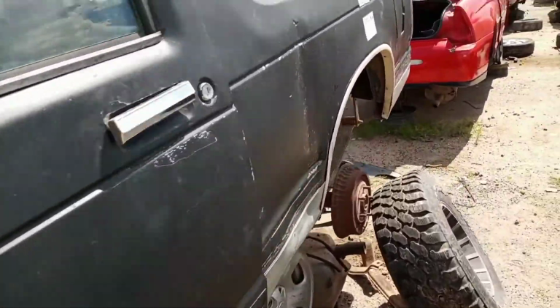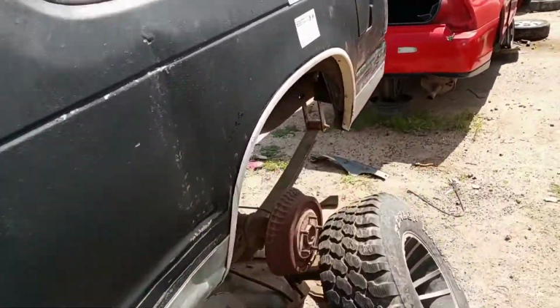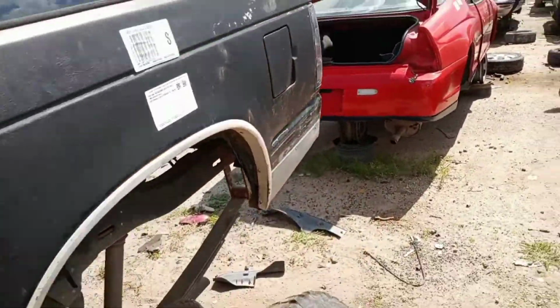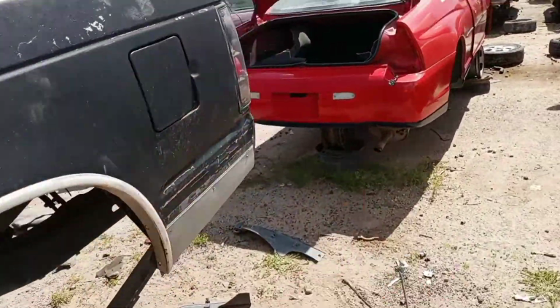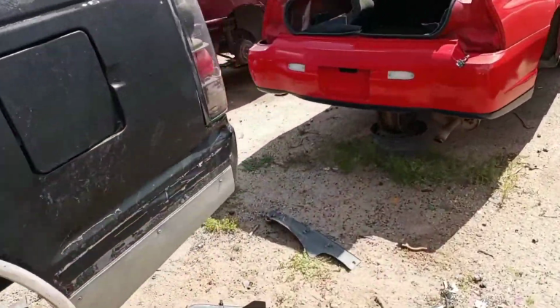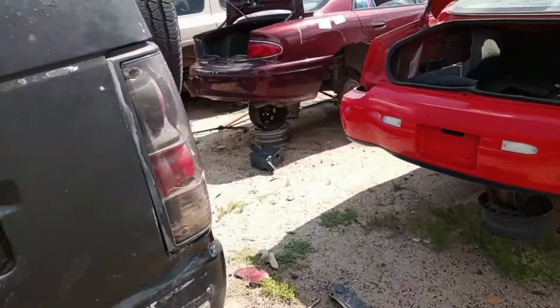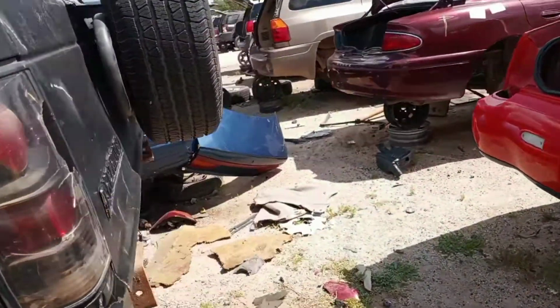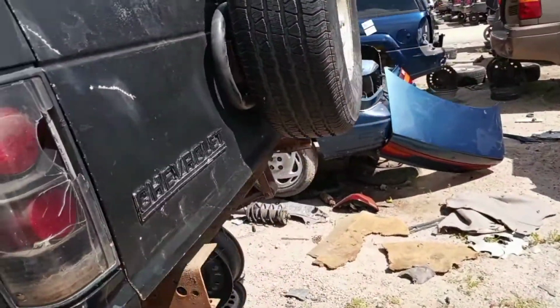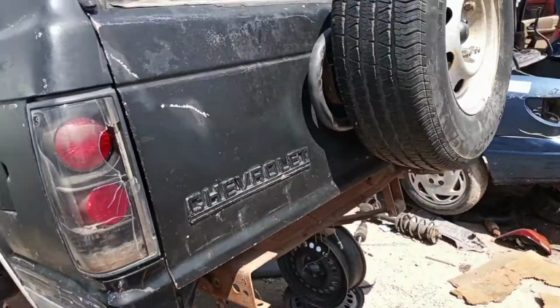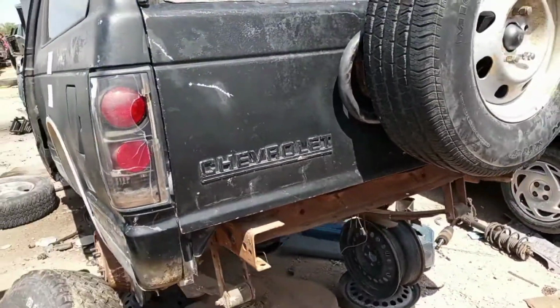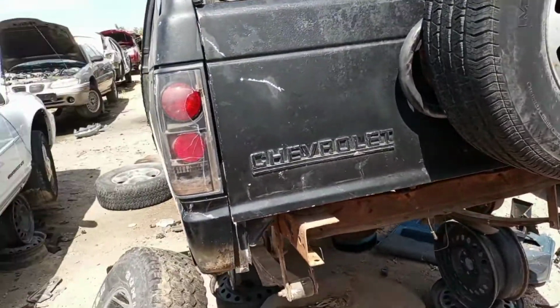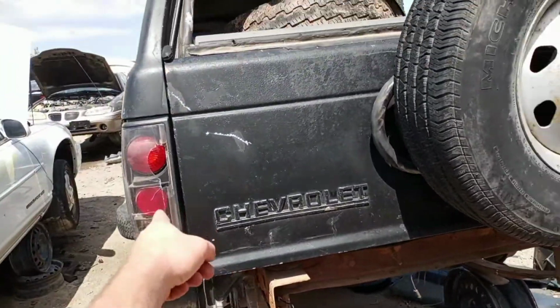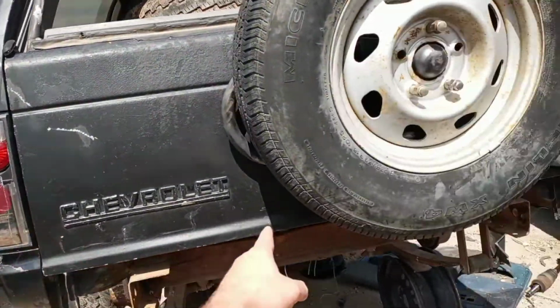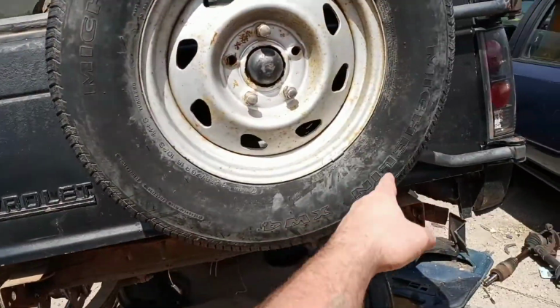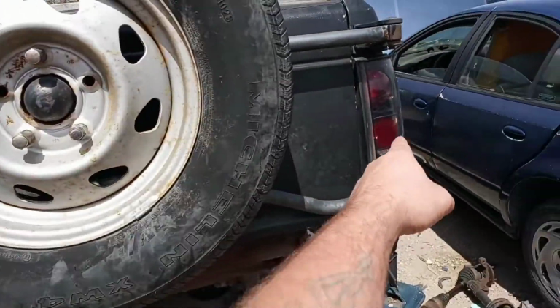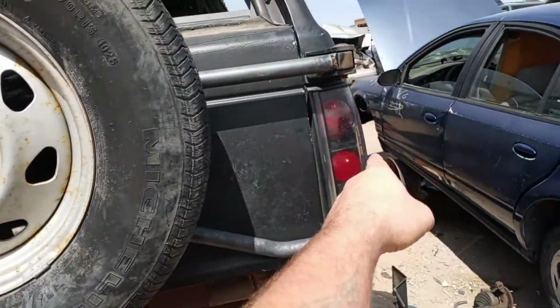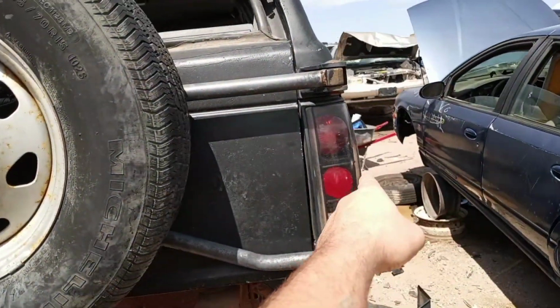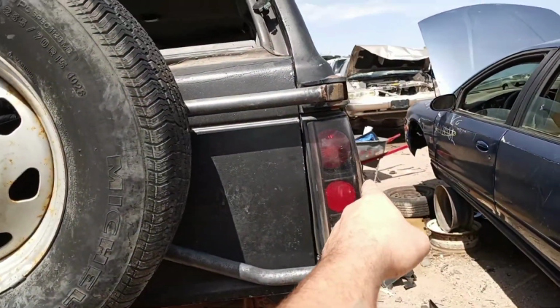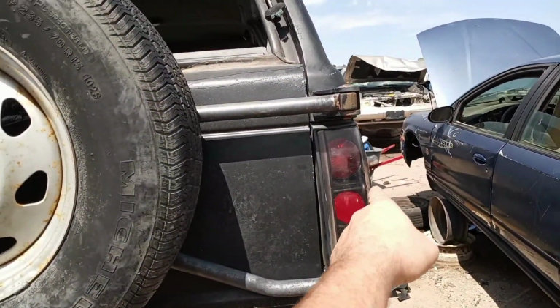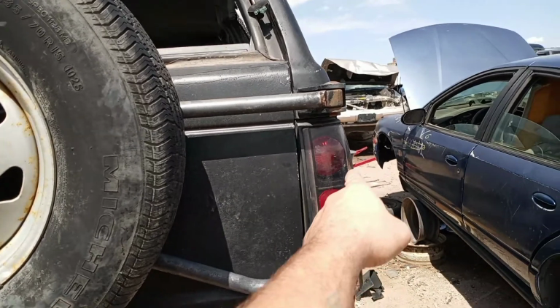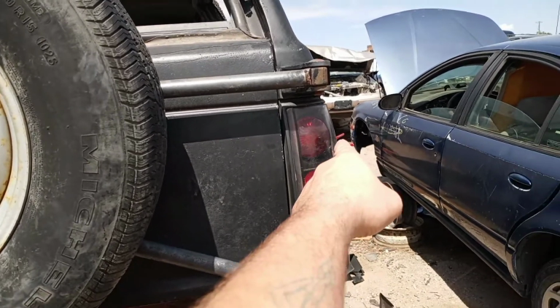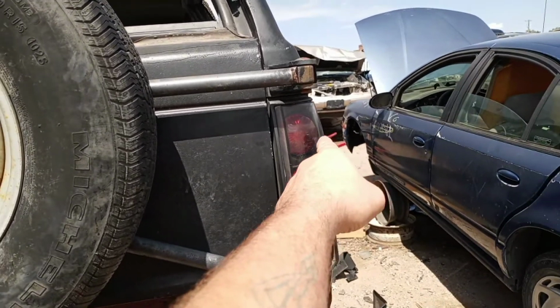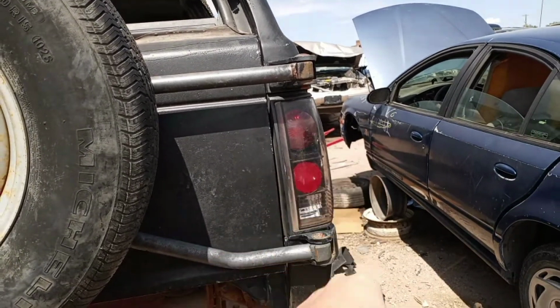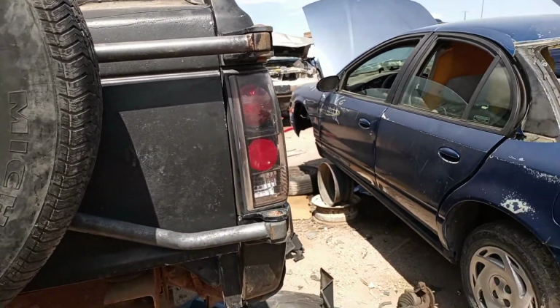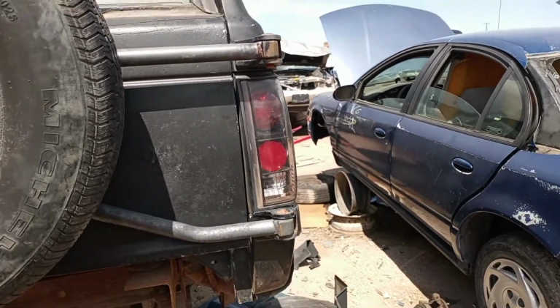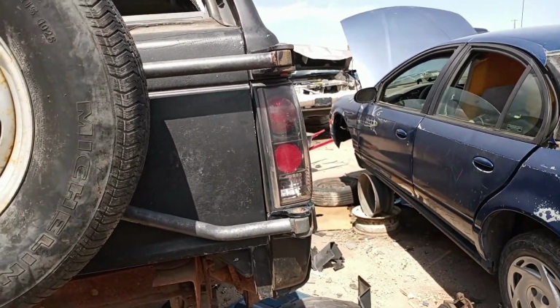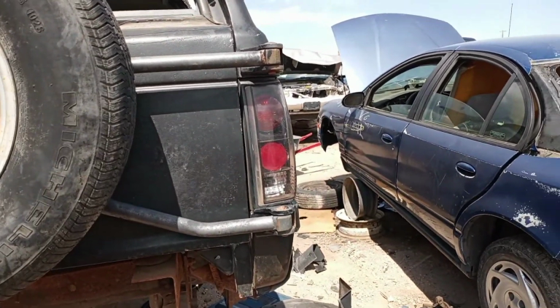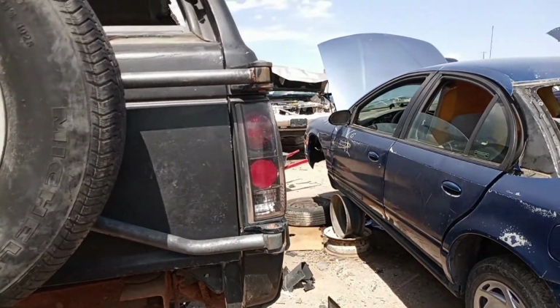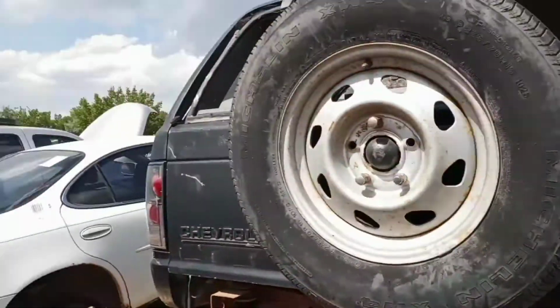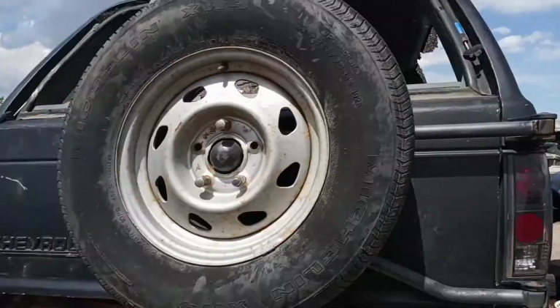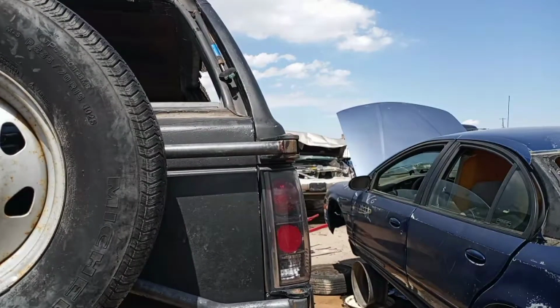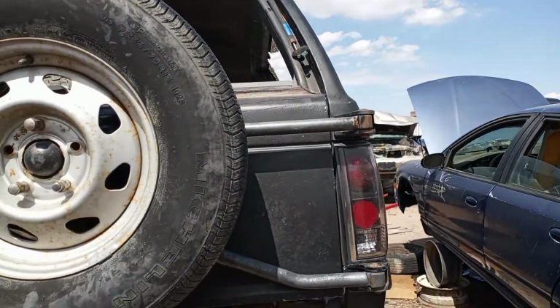I came around back and I happened to need a right rear taillight. Check this out — that one's broken, but there's a perfect right rear taillight. That's actually a nice aftermarket unit. I might just take both of them, I don't know yet, we'll see.